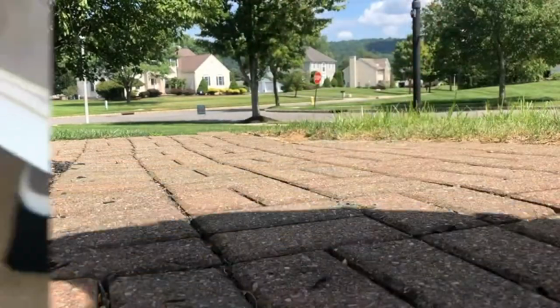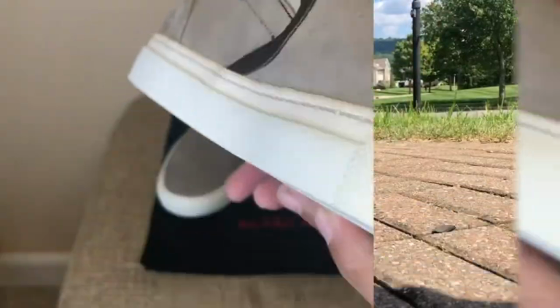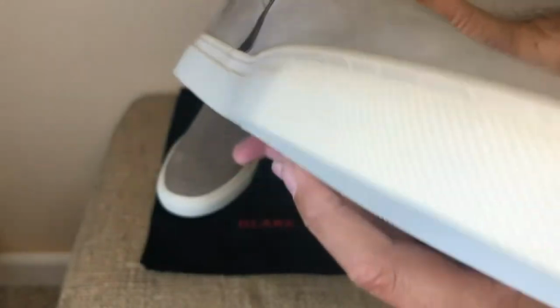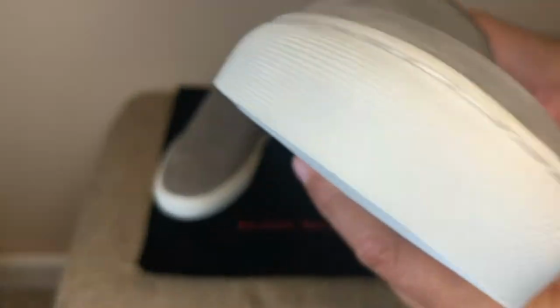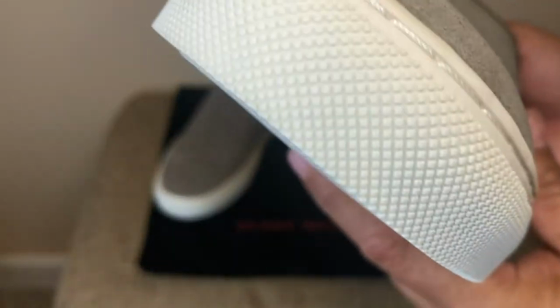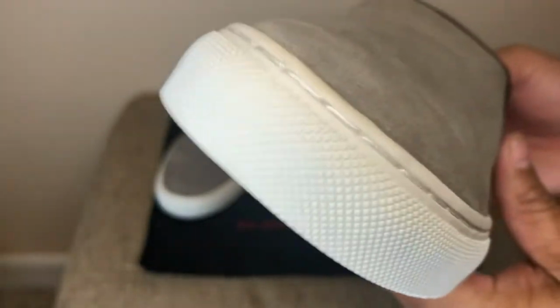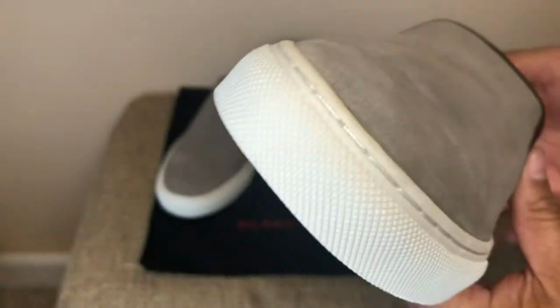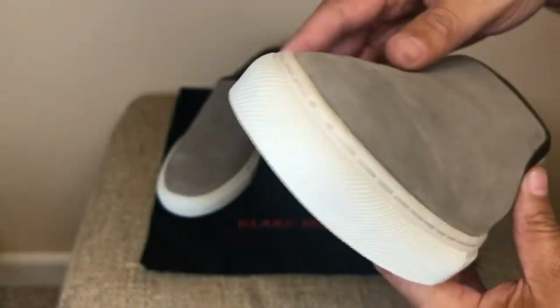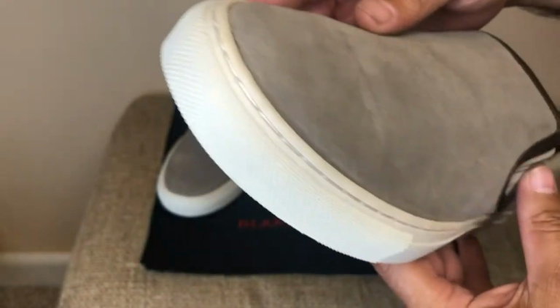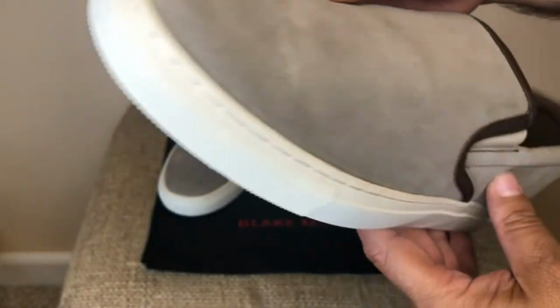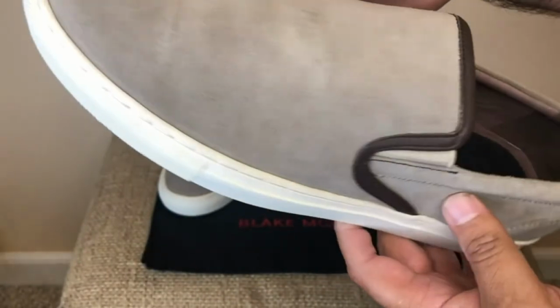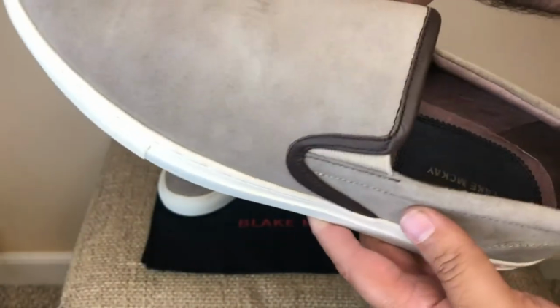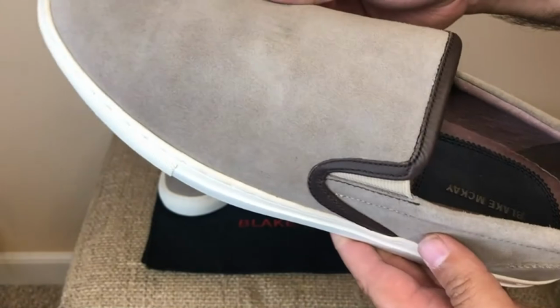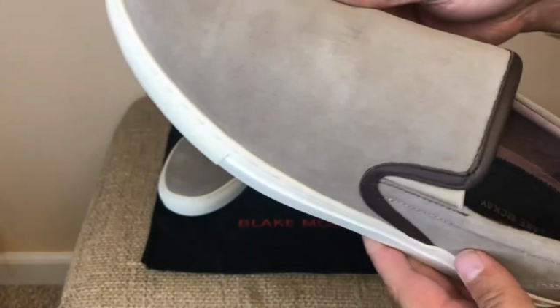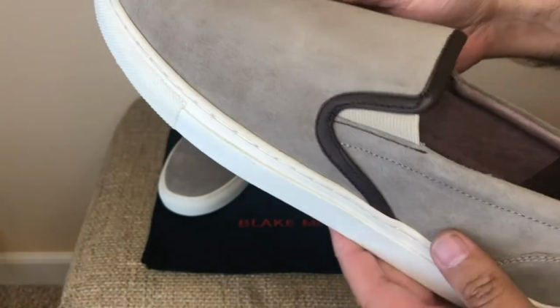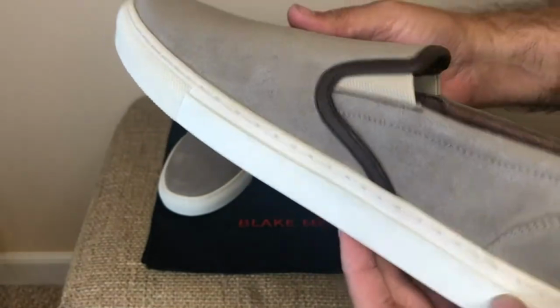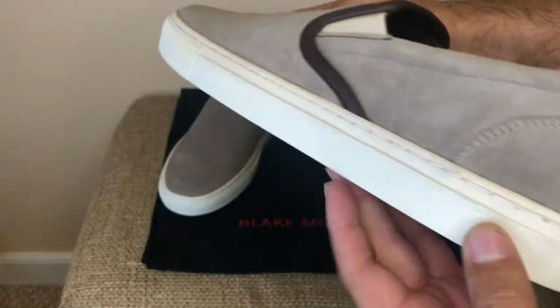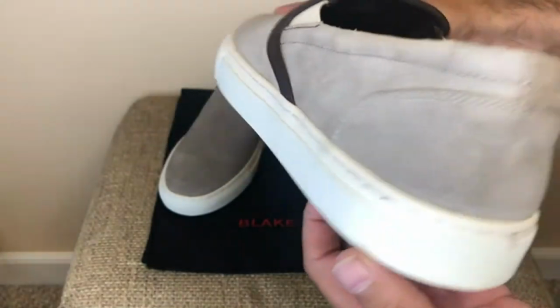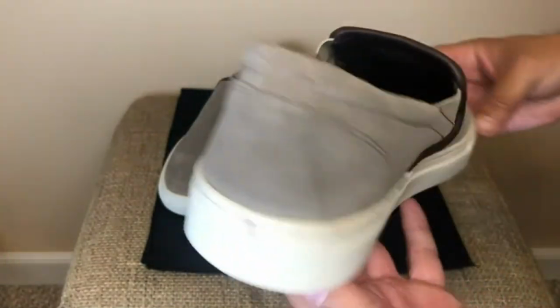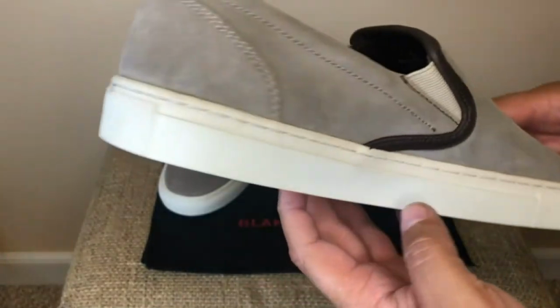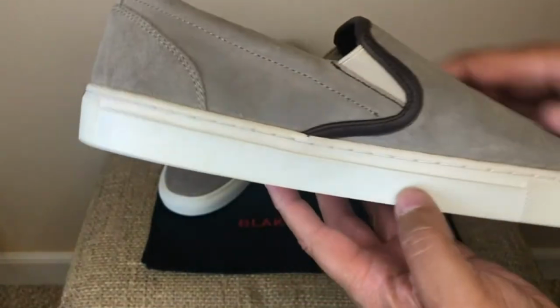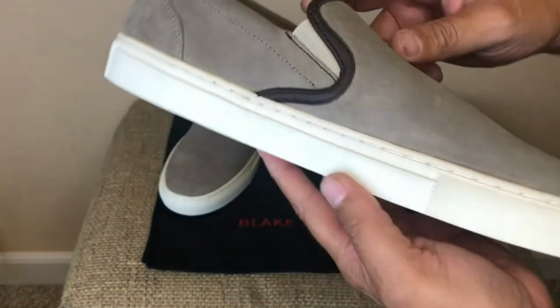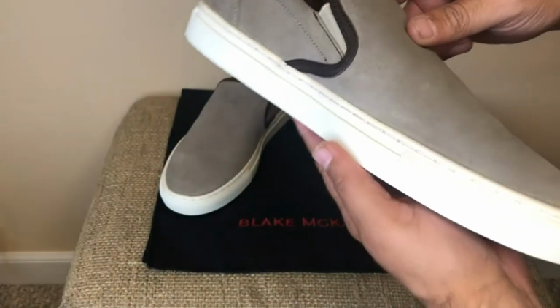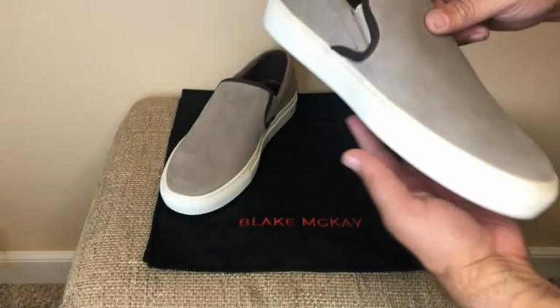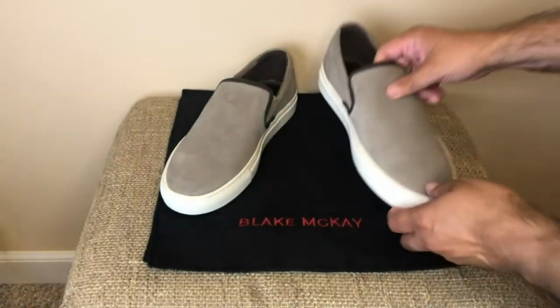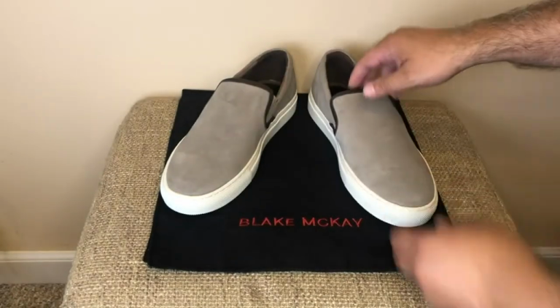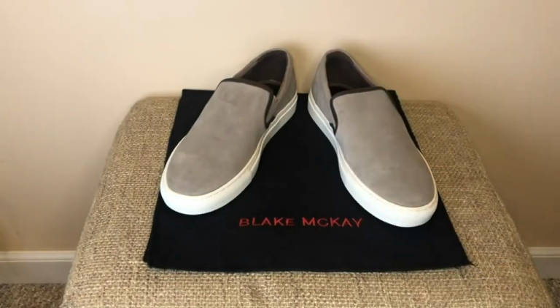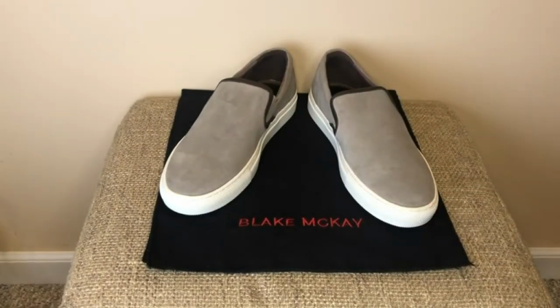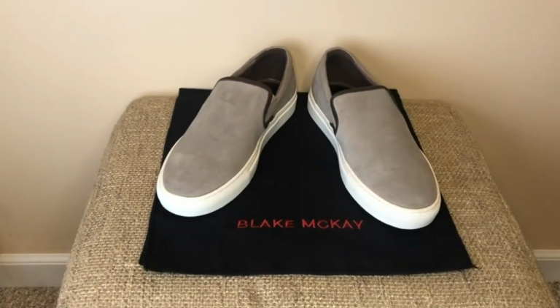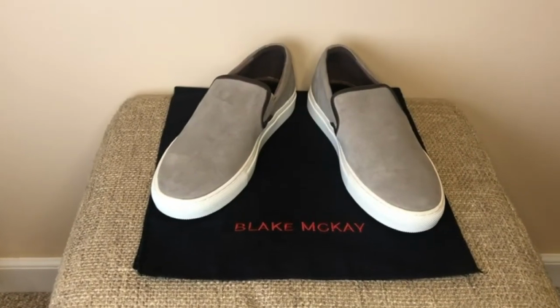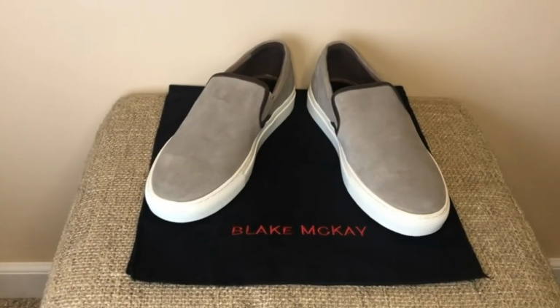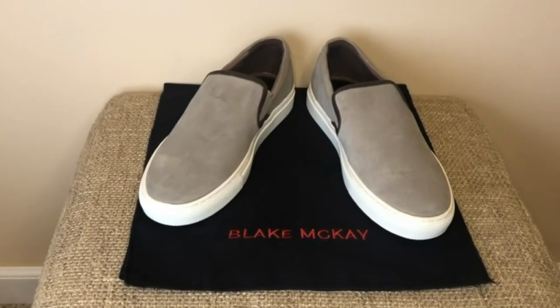So, my wife says they are gray, but I insist they are latte. Either way, I like them a latte. Therefore, I highly recommend getting a pair and I rate this product a 5 out of 5 stars. Hope you liked this review and let me know if it helped you out.